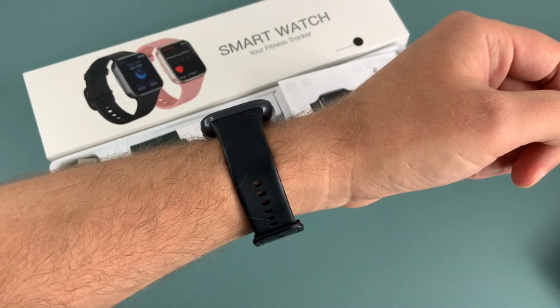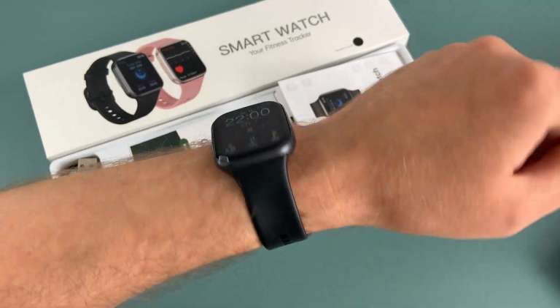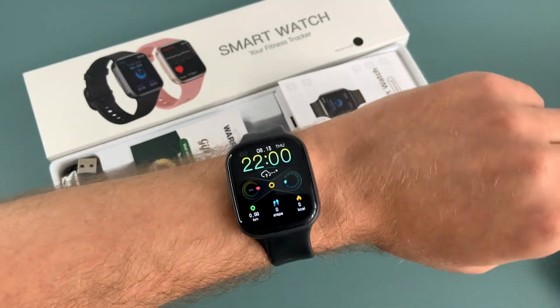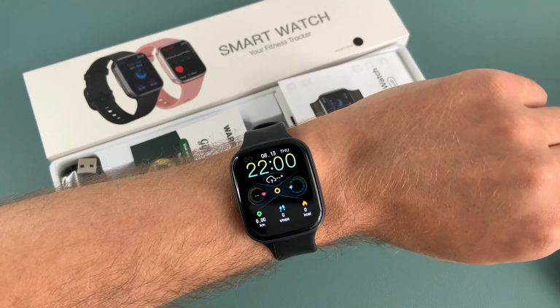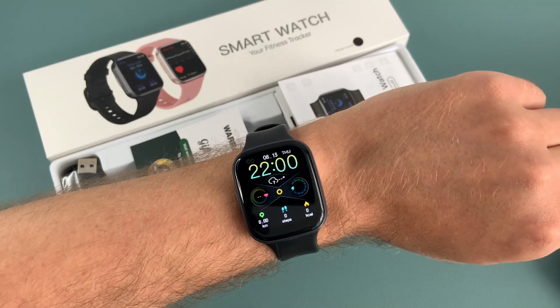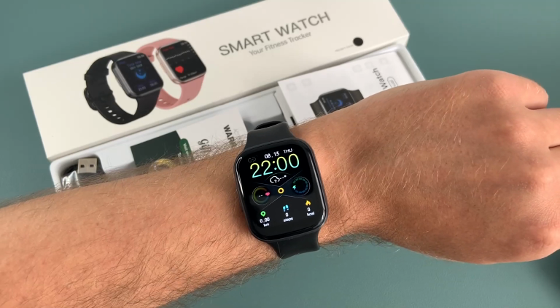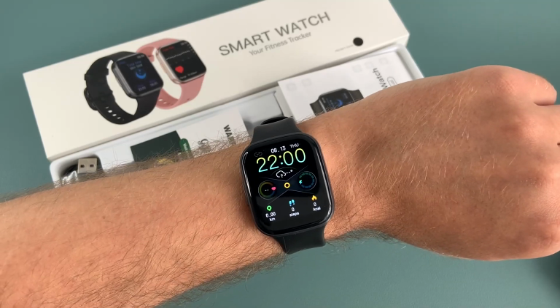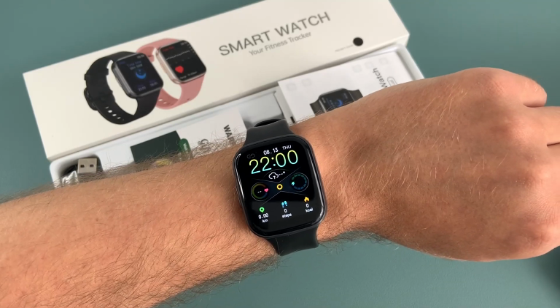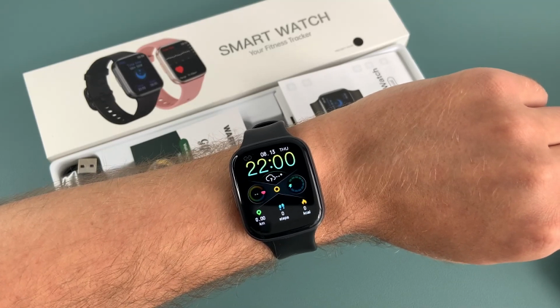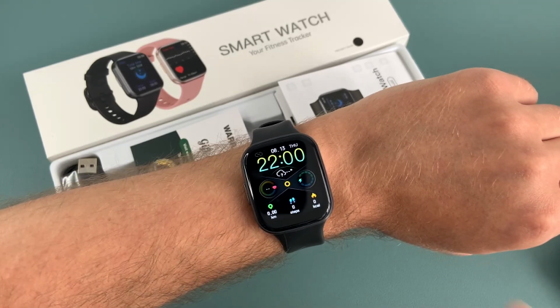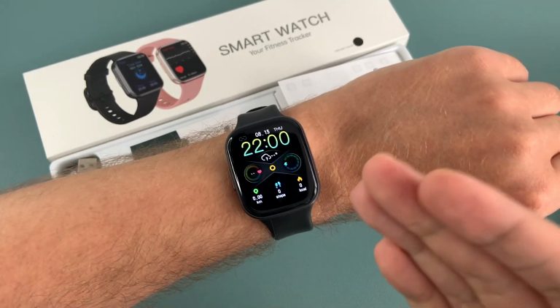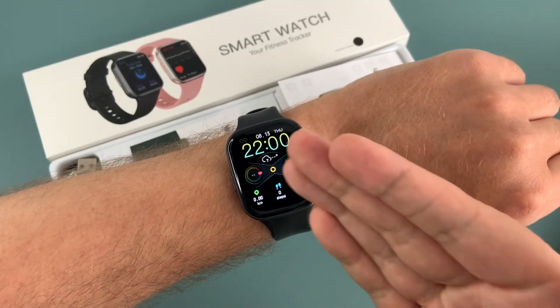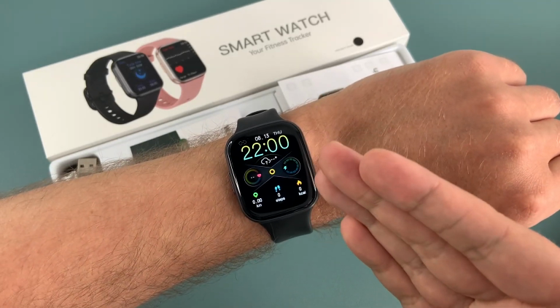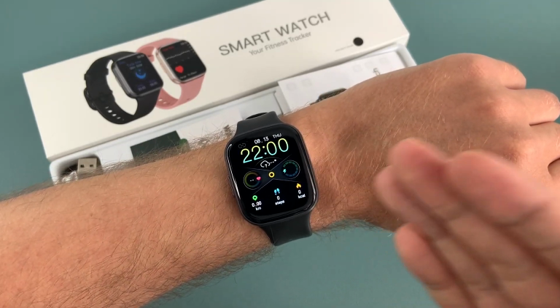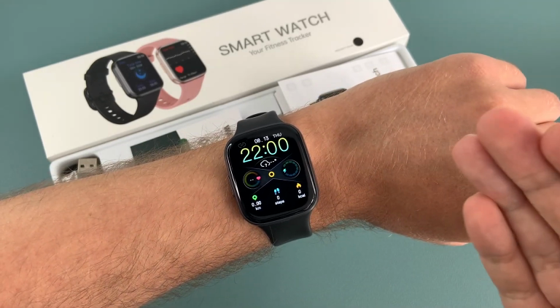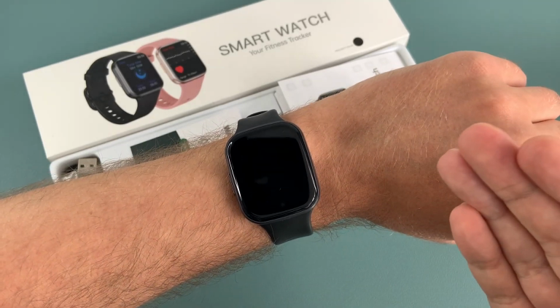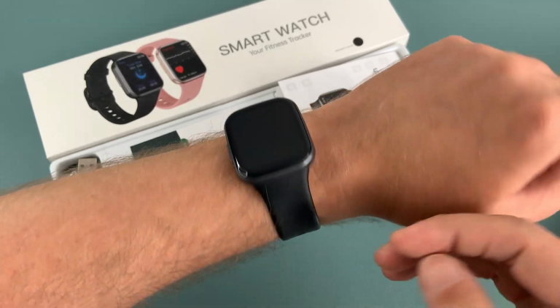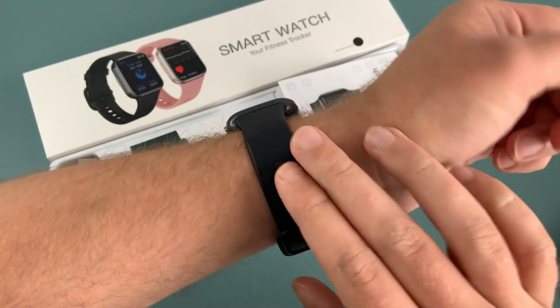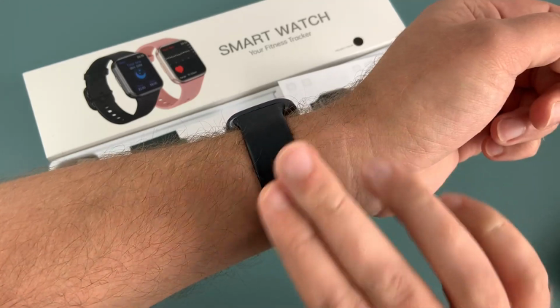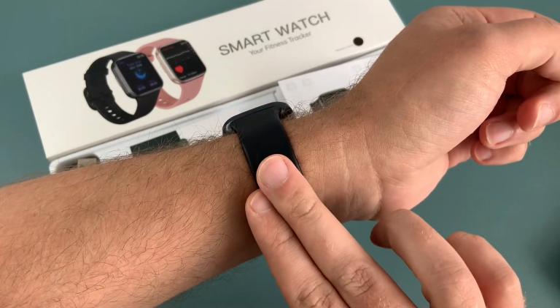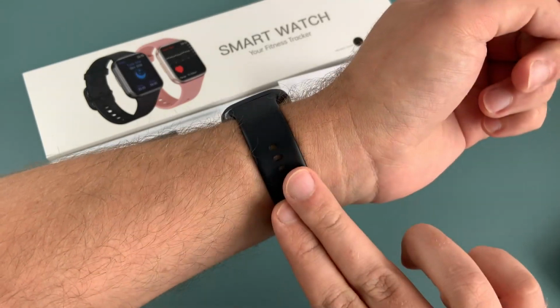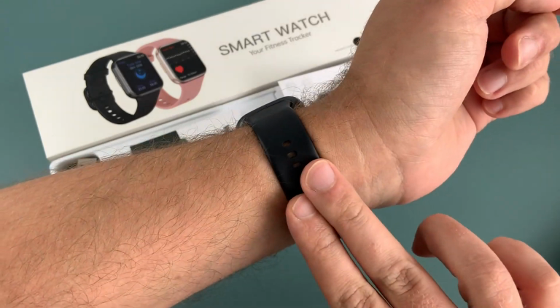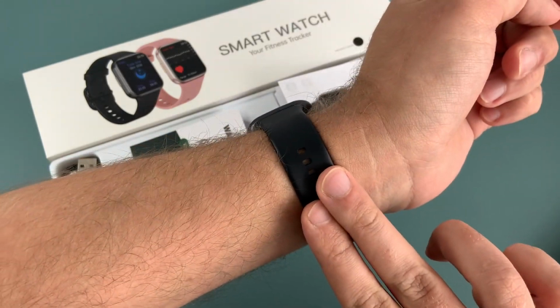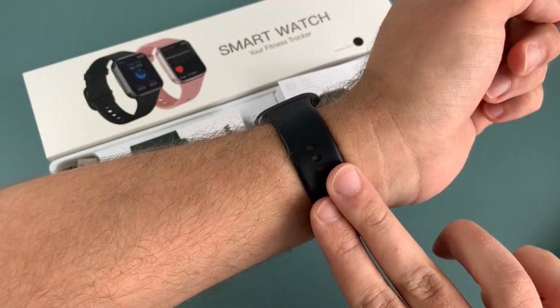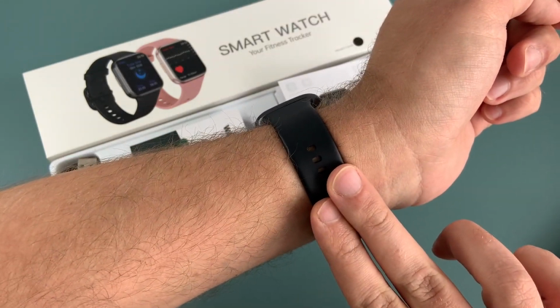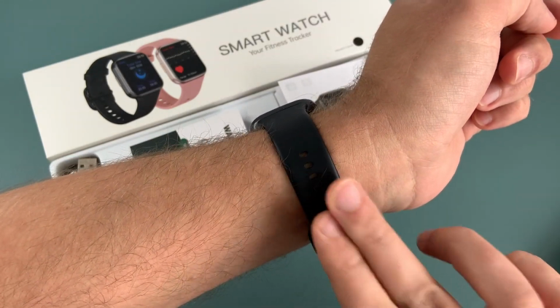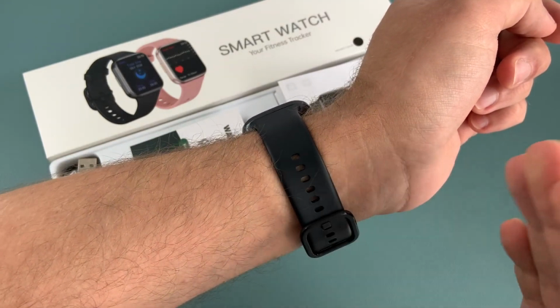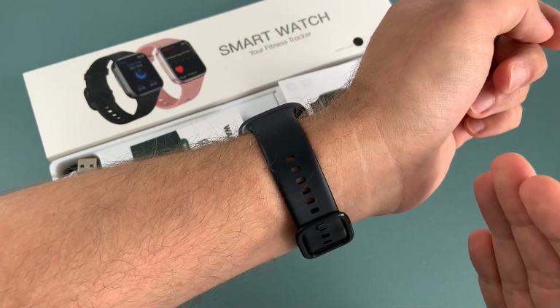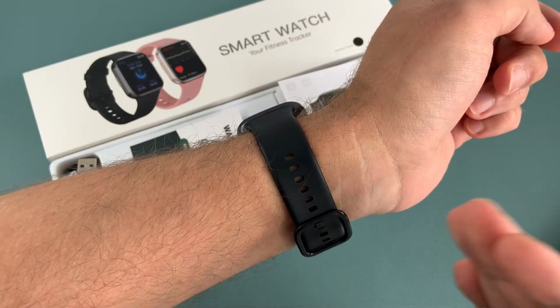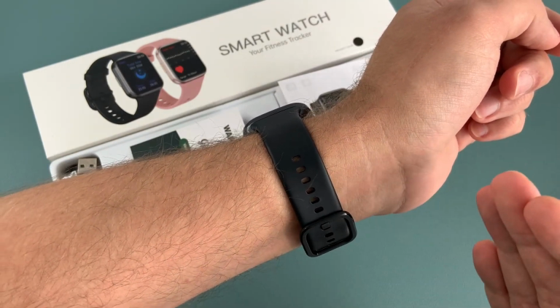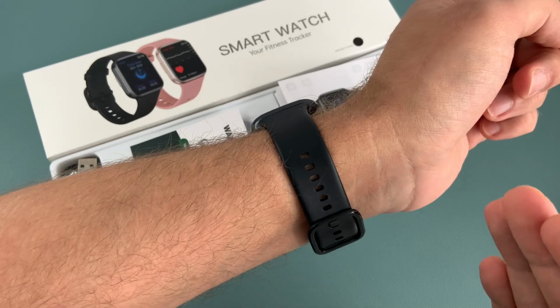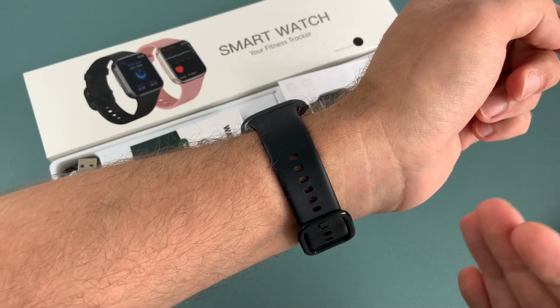First thing first, let's talk about the design of the watch. It looks sleek and modern and it's very lightweight. The strap is made of high quality materials and it feels very comfortable on the wrist.